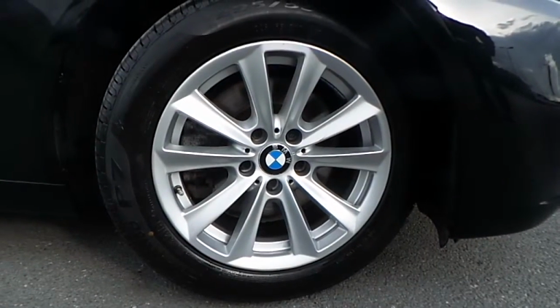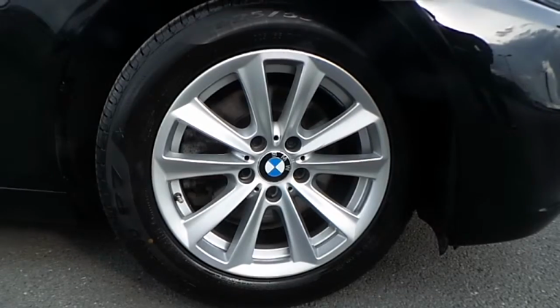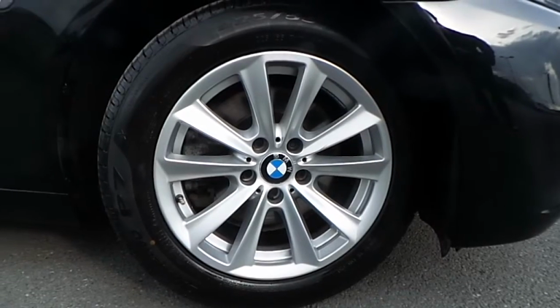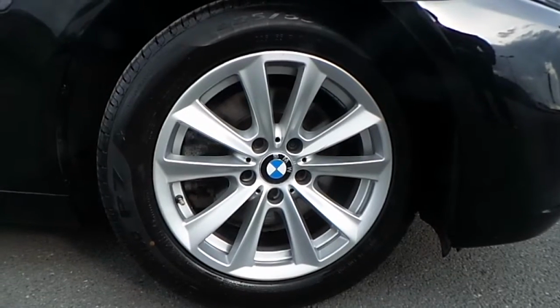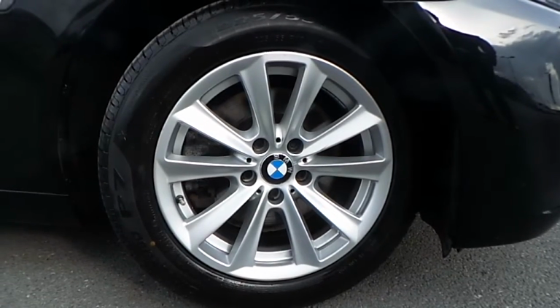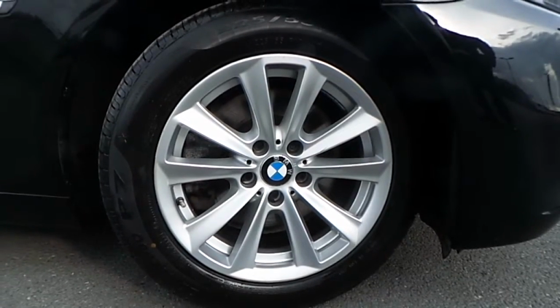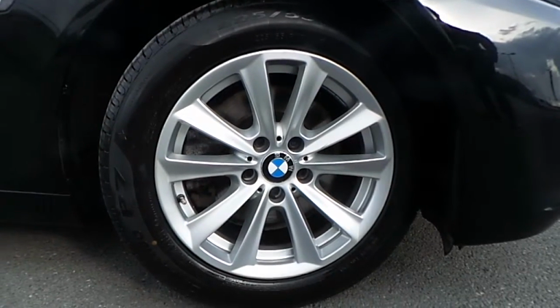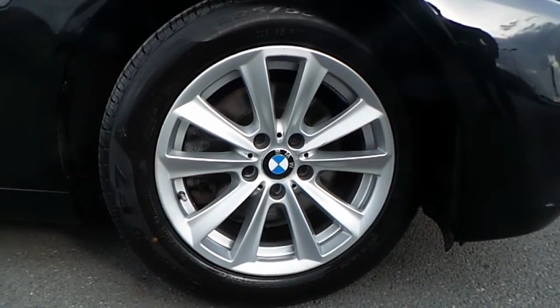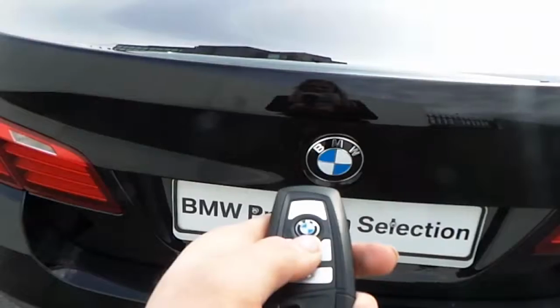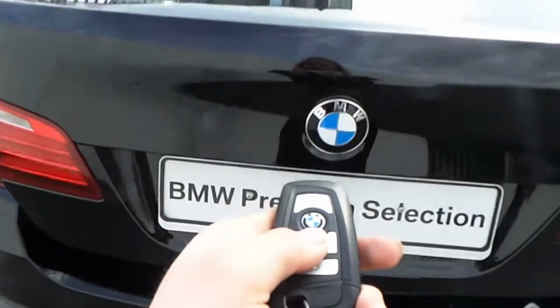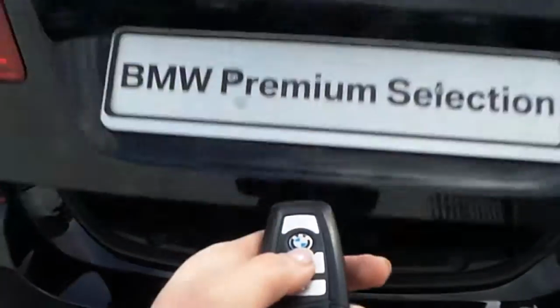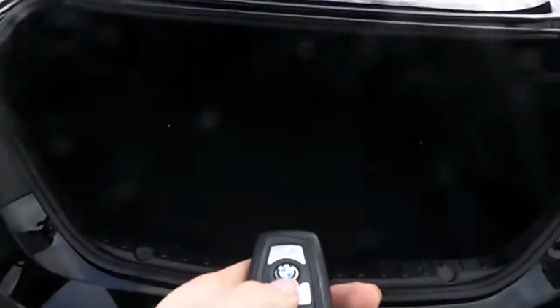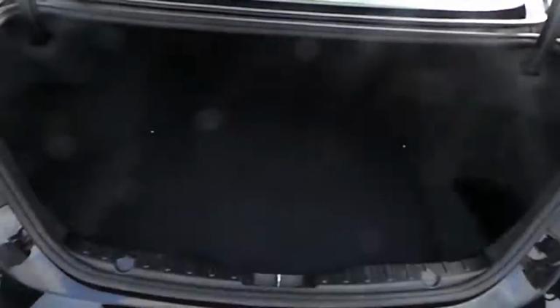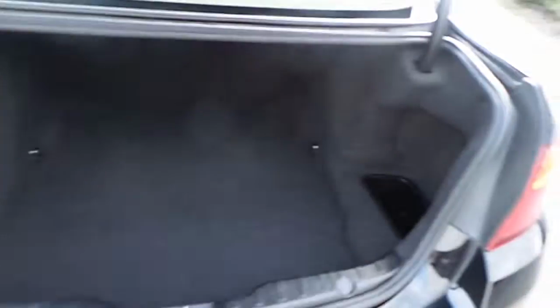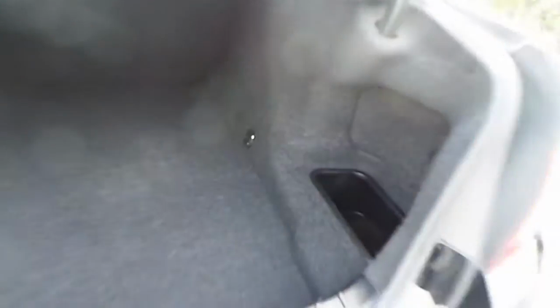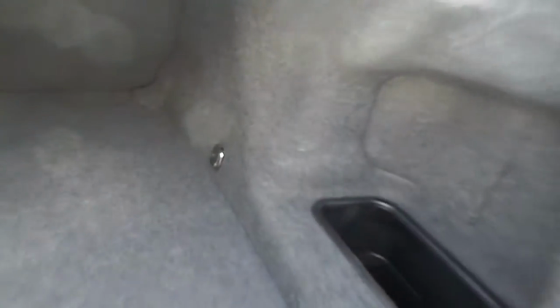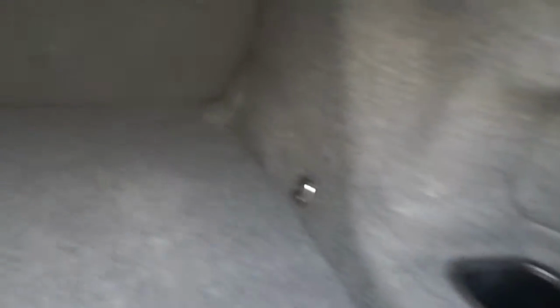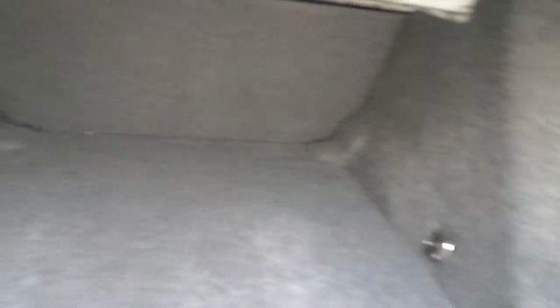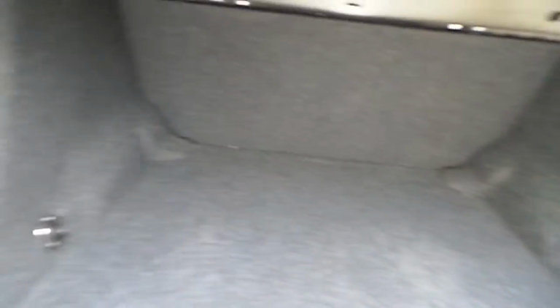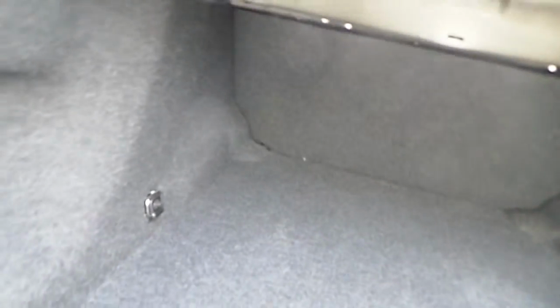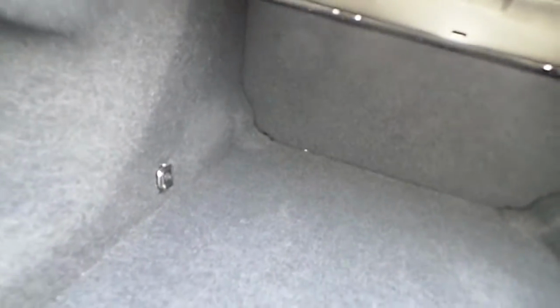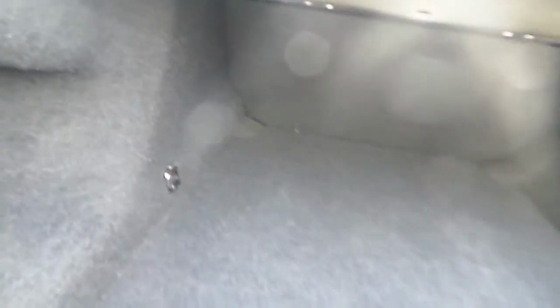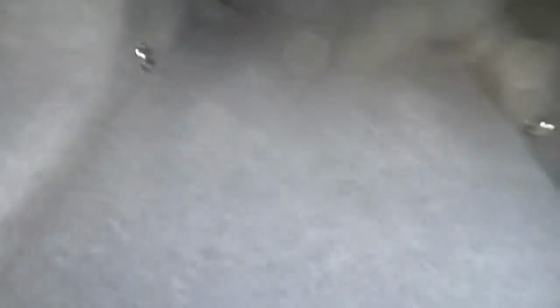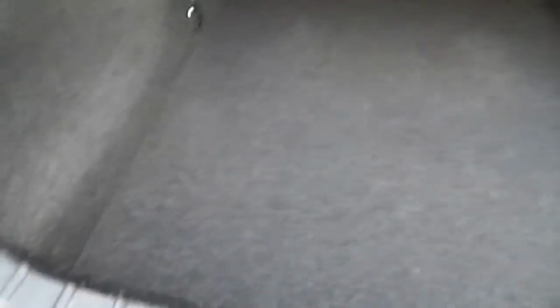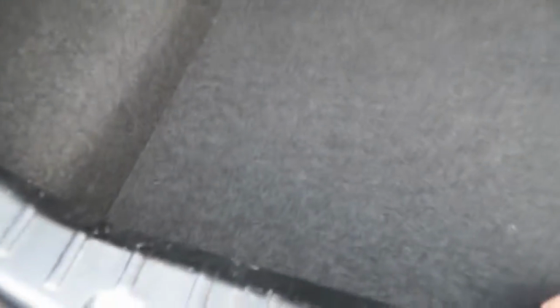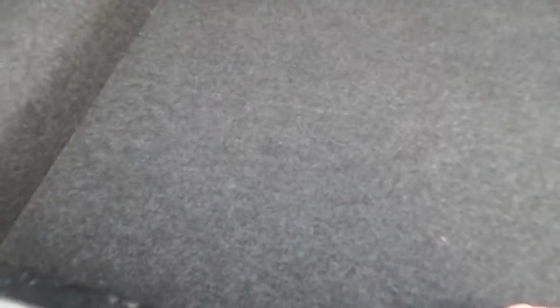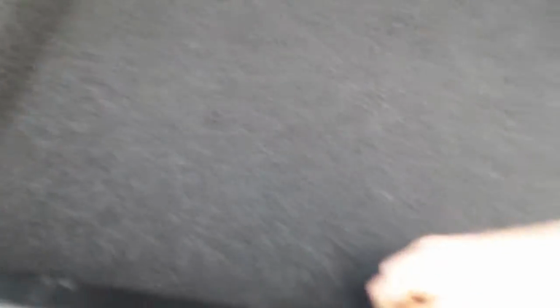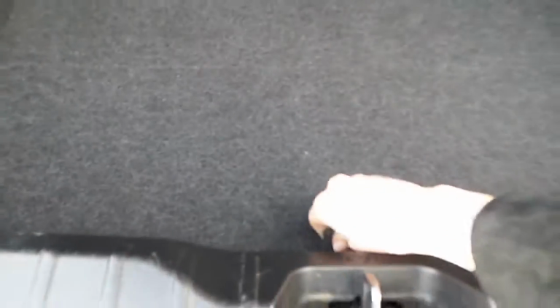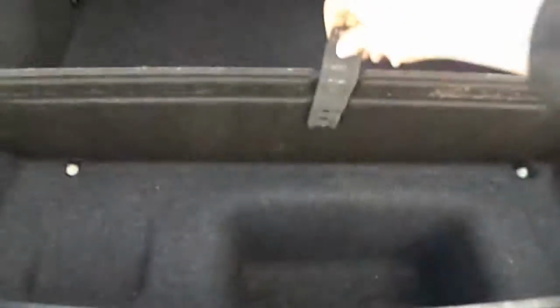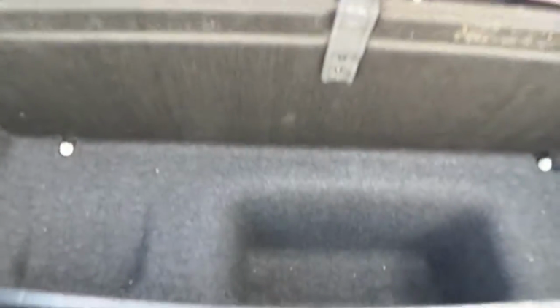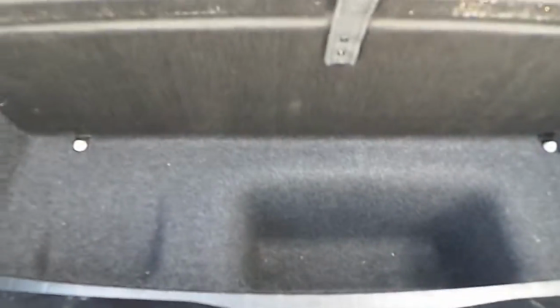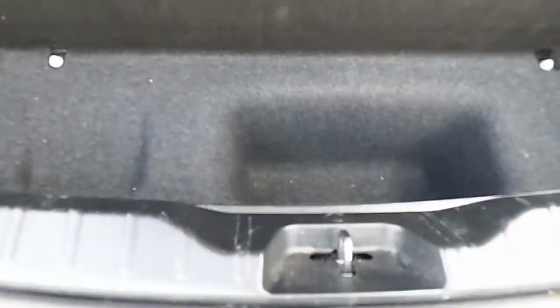The car comes equipped with these stylish 17-inch V-spoke BMW alloy wheels and a spacious boot with extra storage.